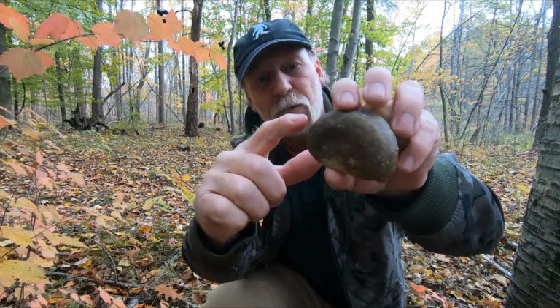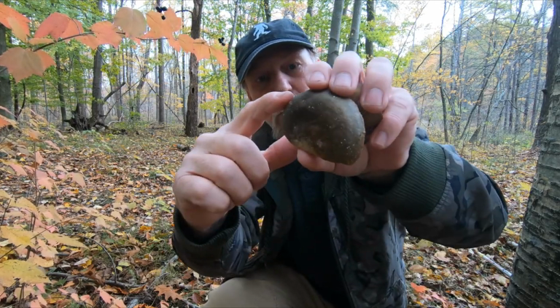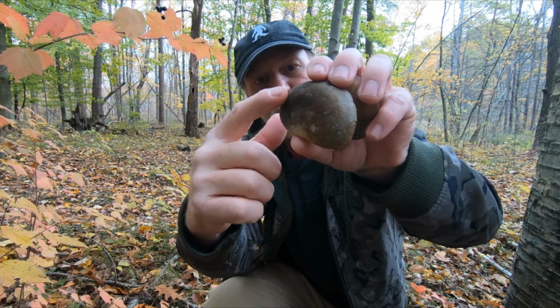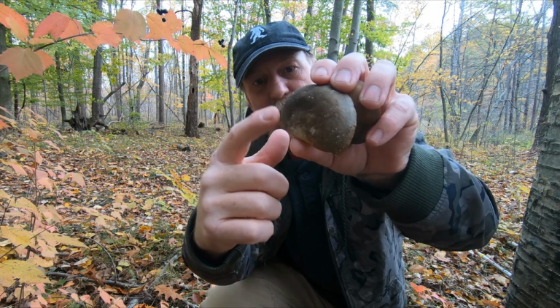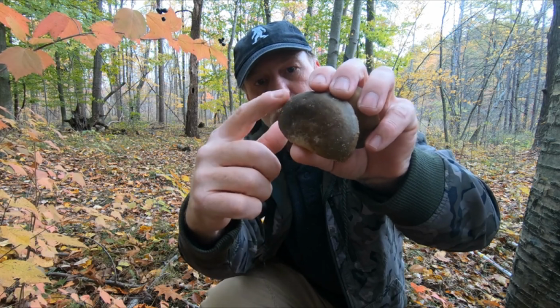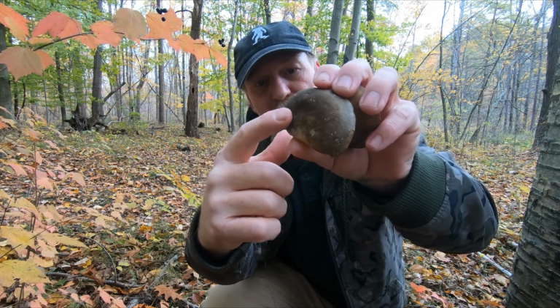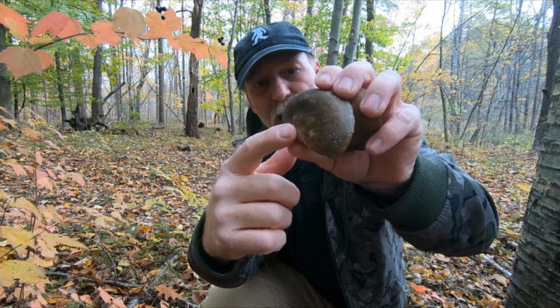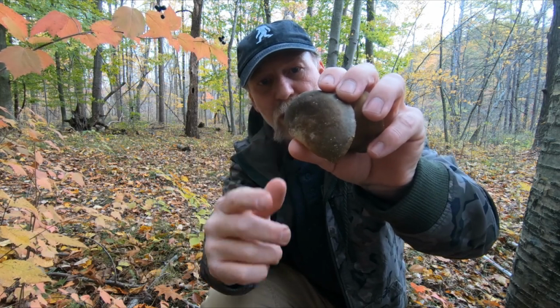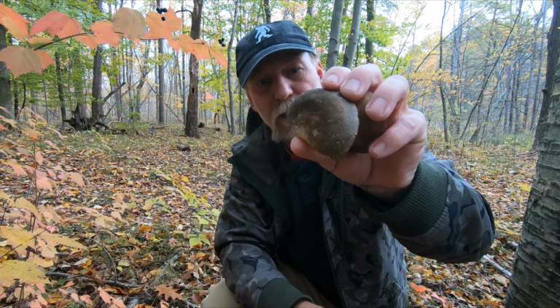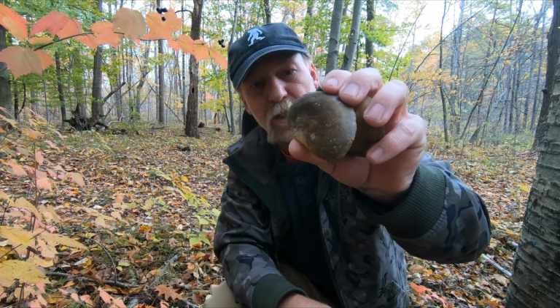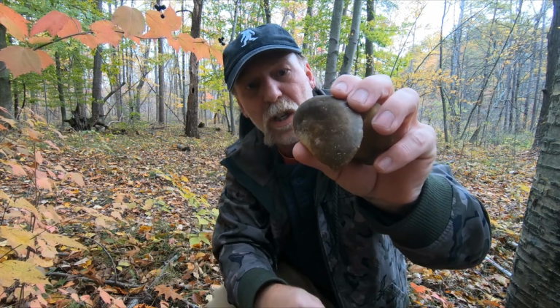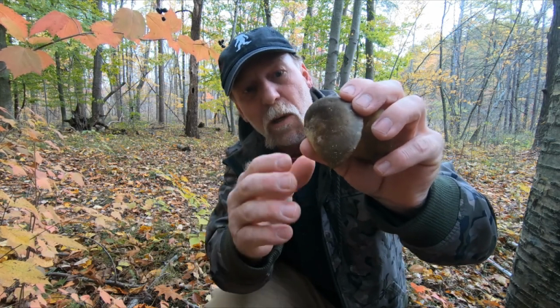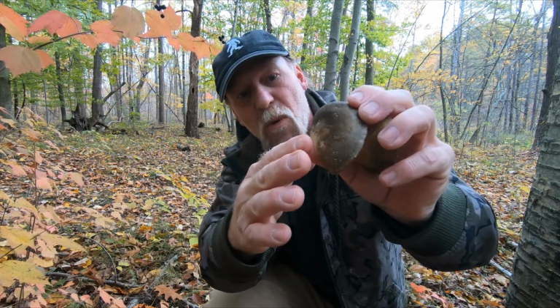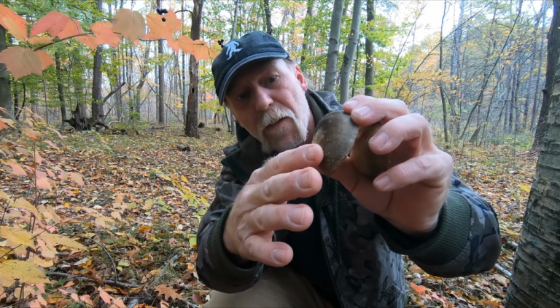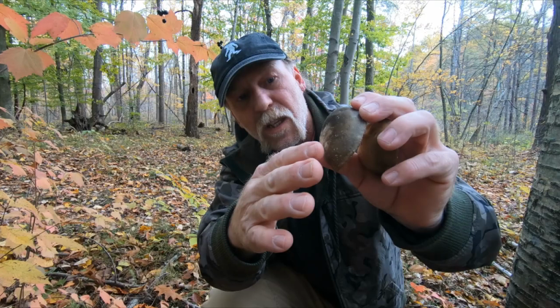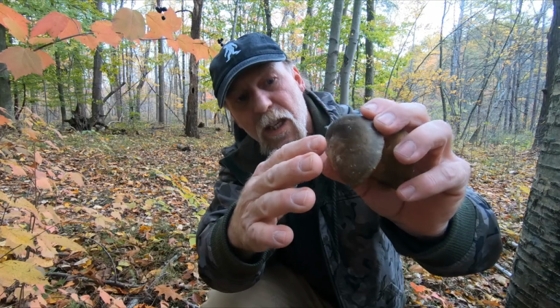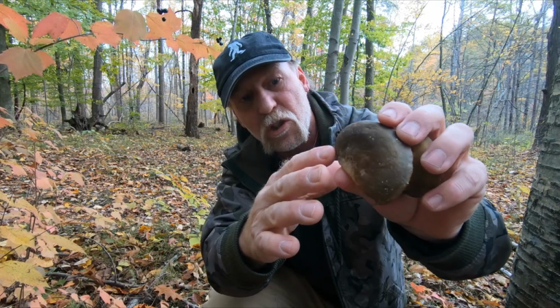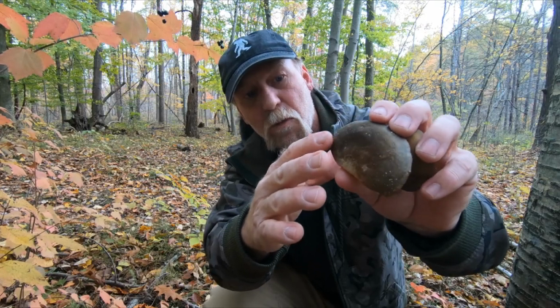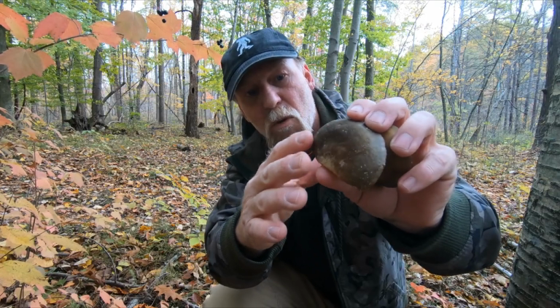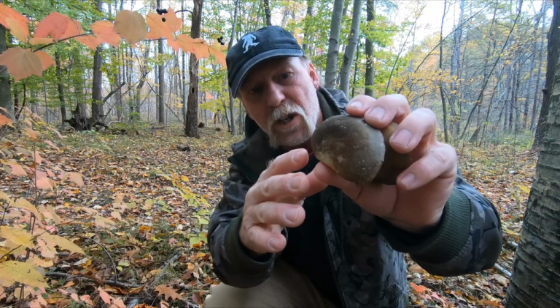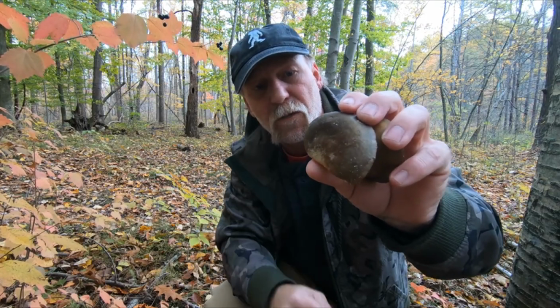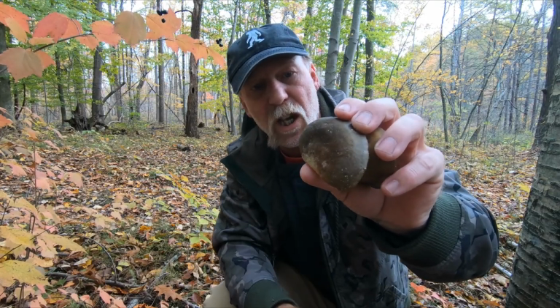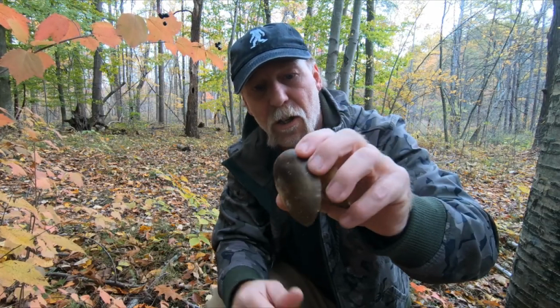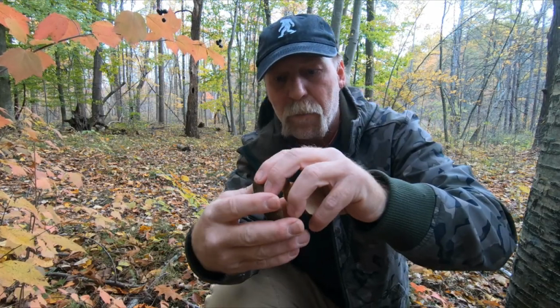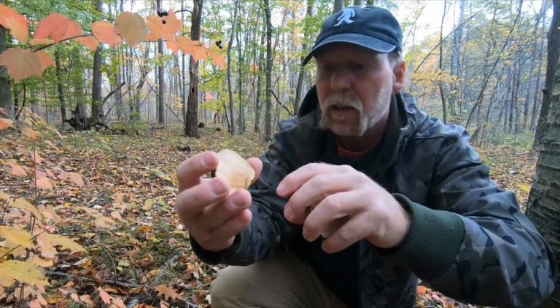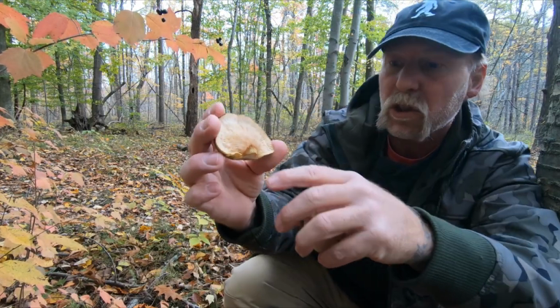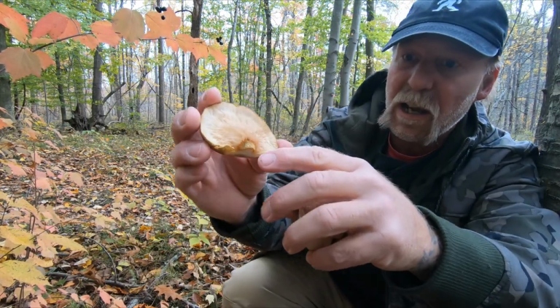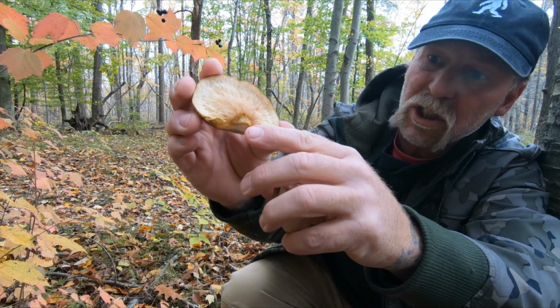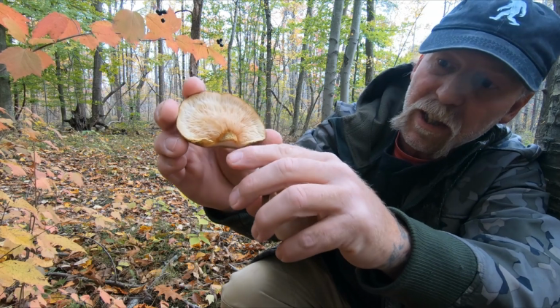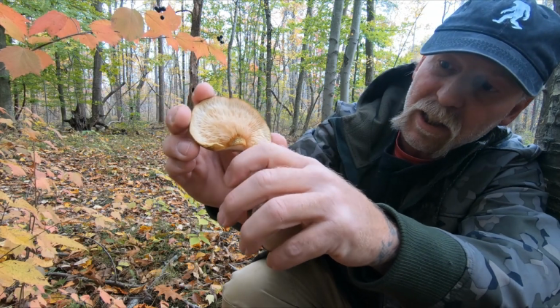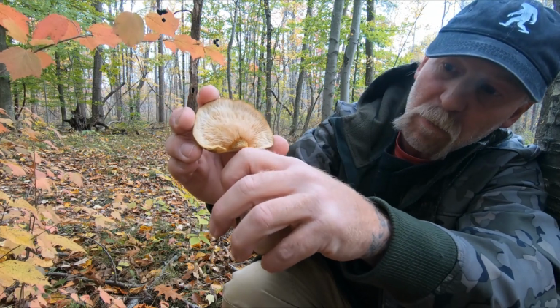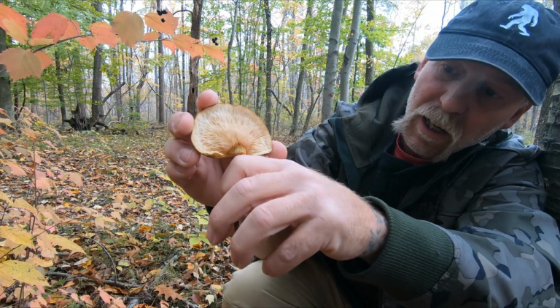From the margin in, it usually fades lighter, until it gets older, at which point the mushroom will be more of a dark flesh color. They're usually stemless — that is the stem right here.